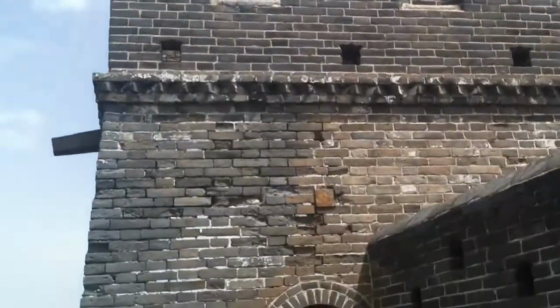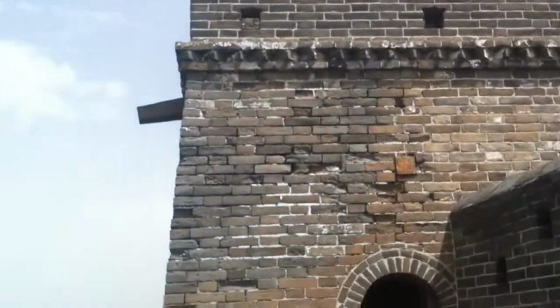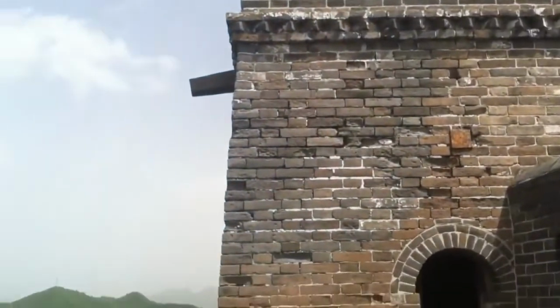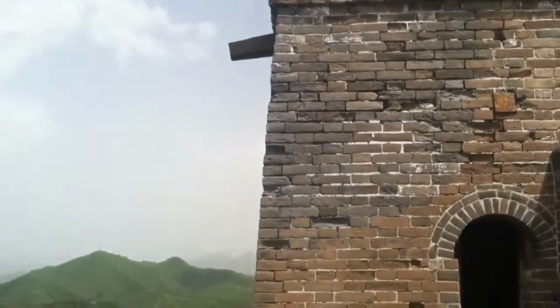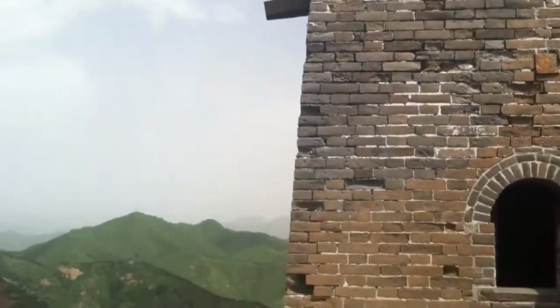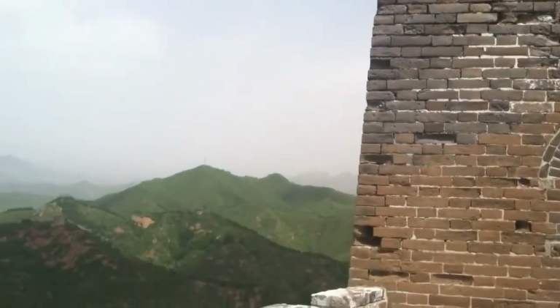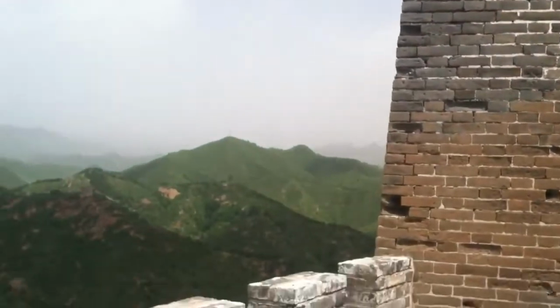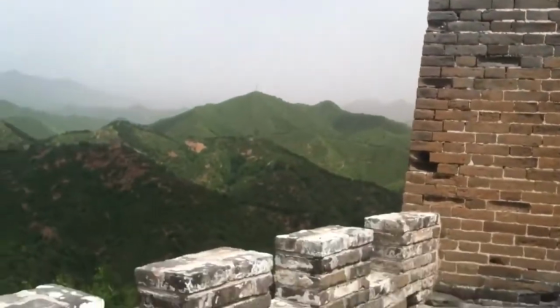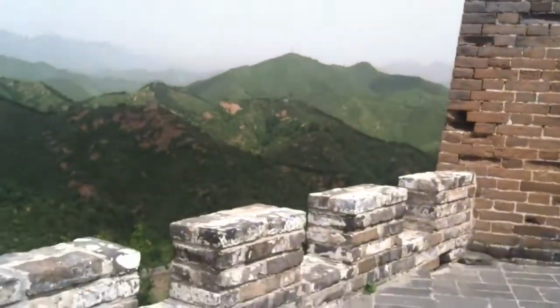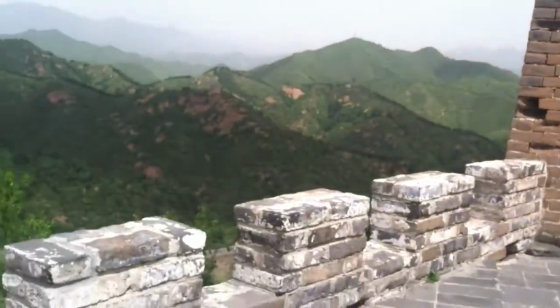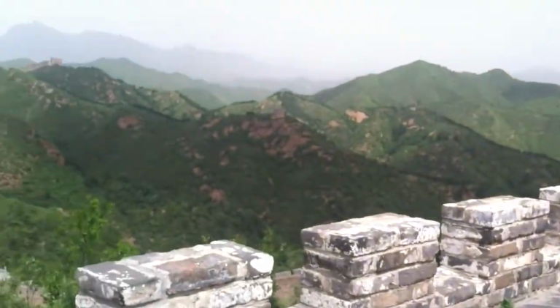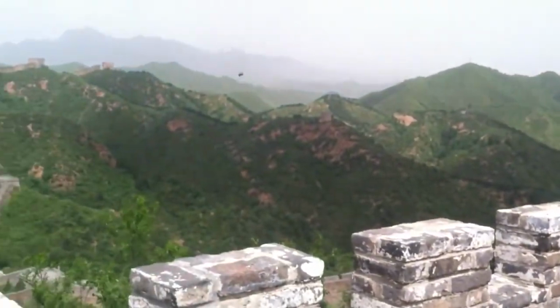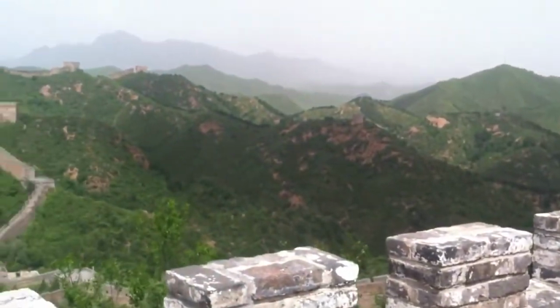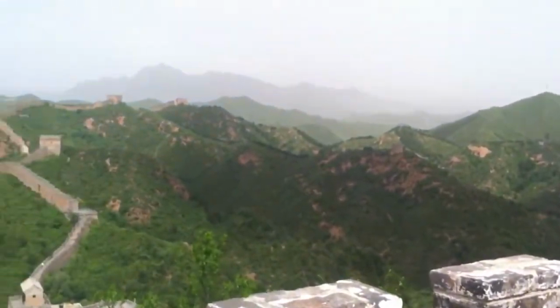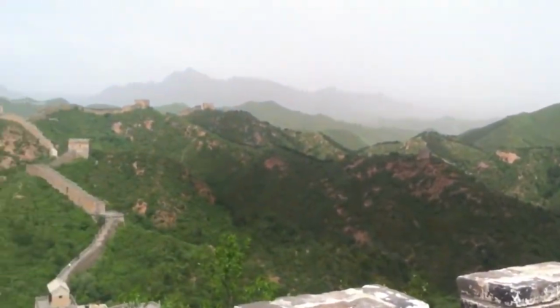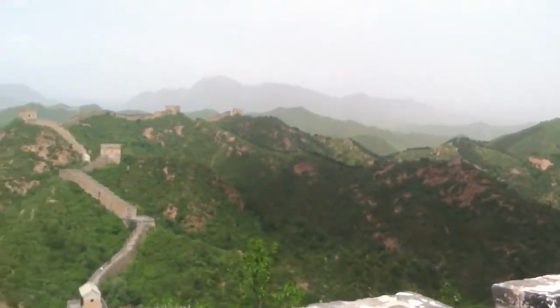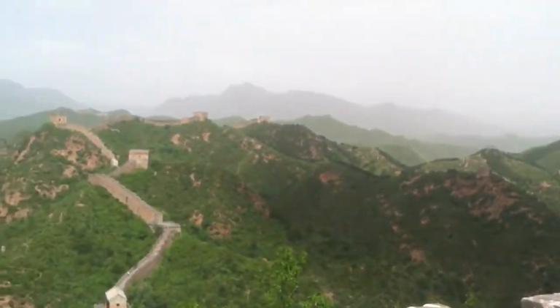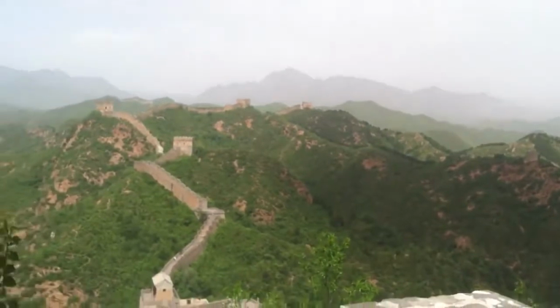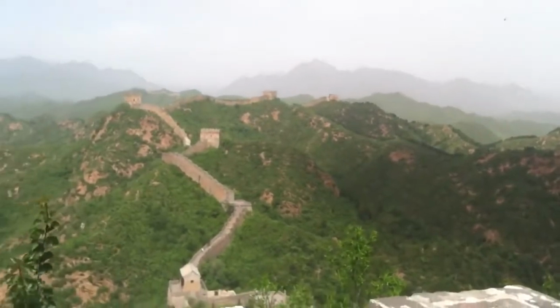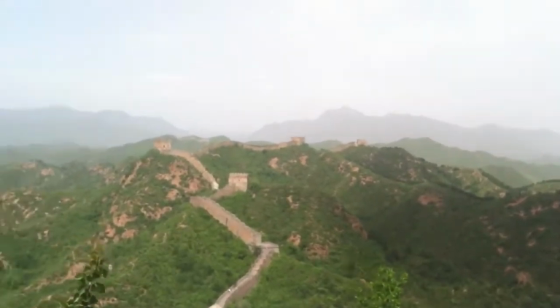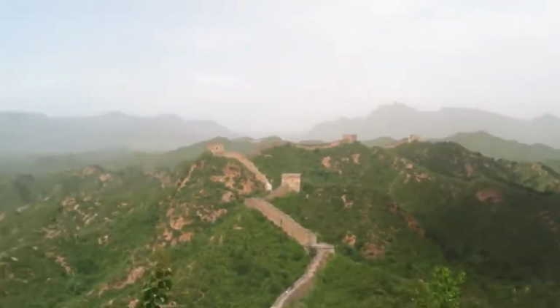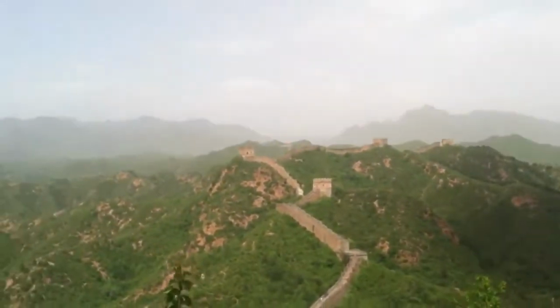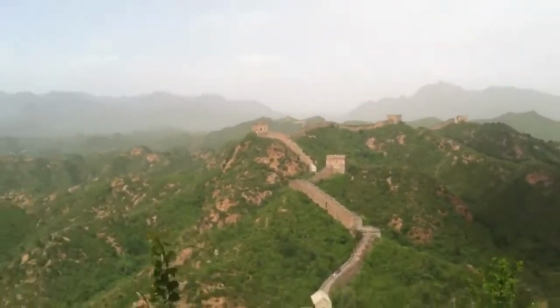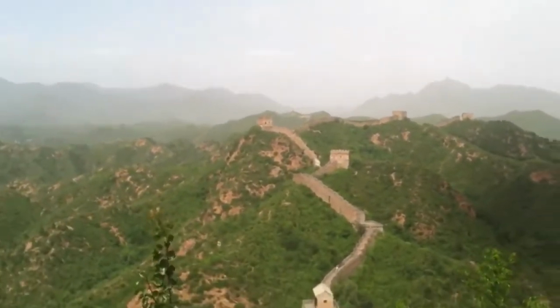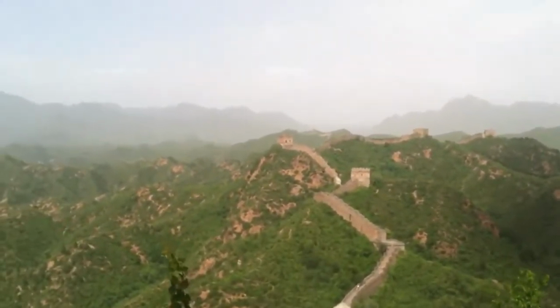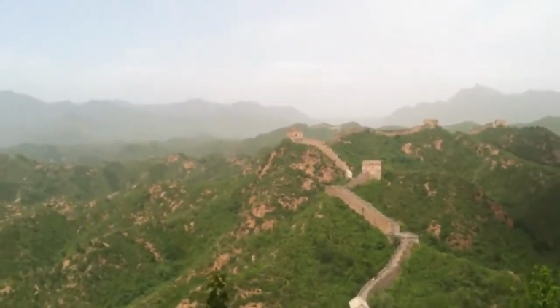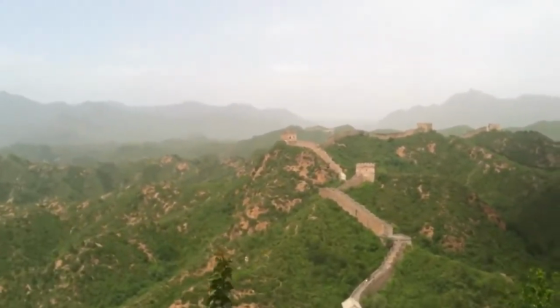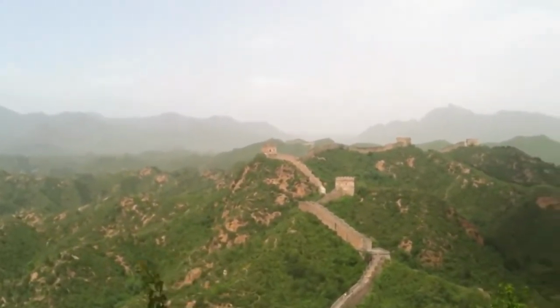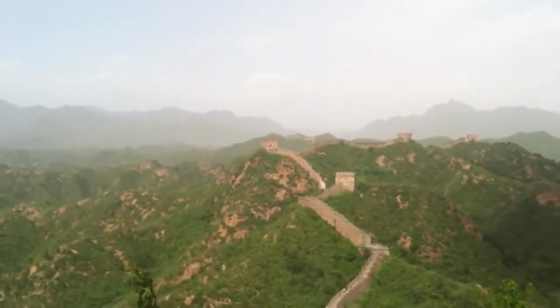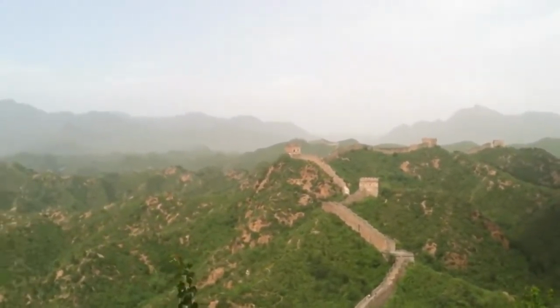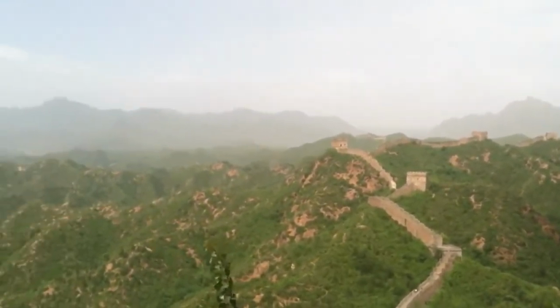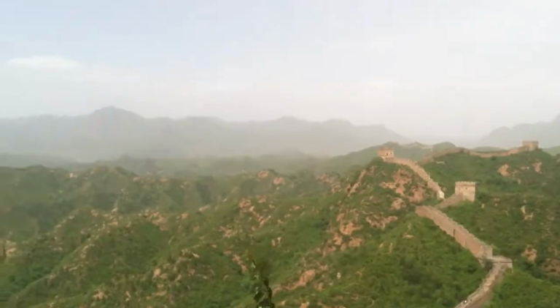Alright, the wind is really picking up. That second tower there — we were there before.